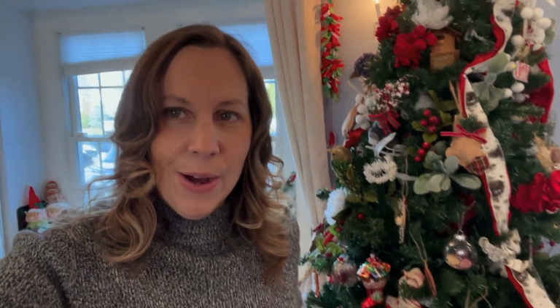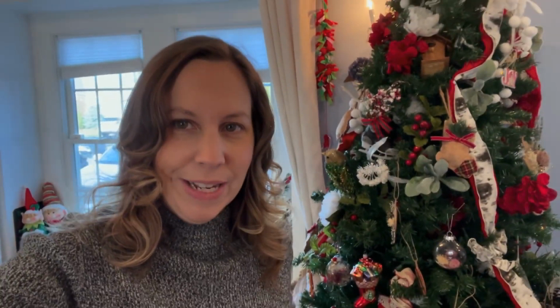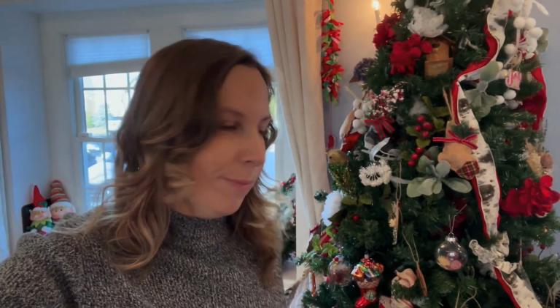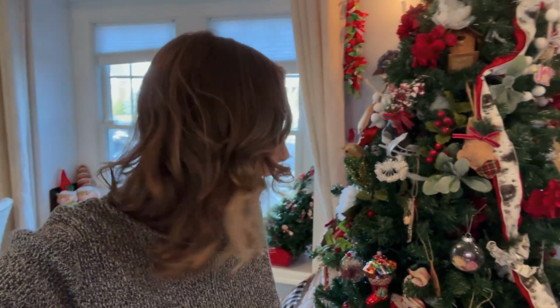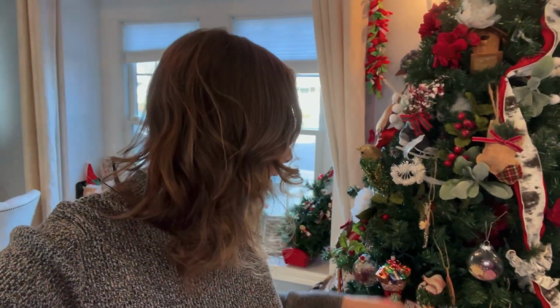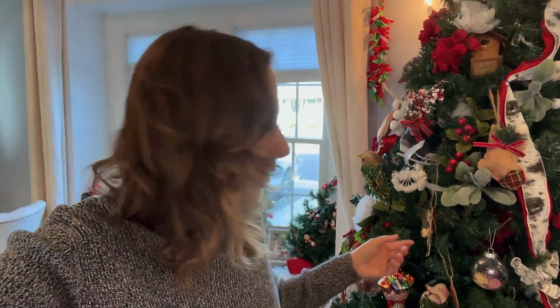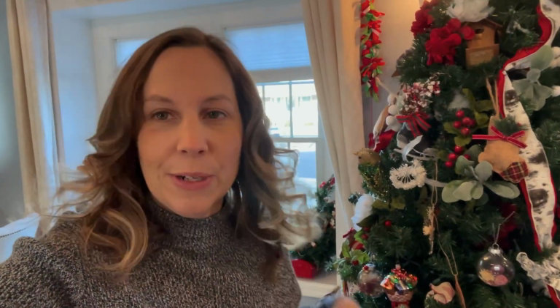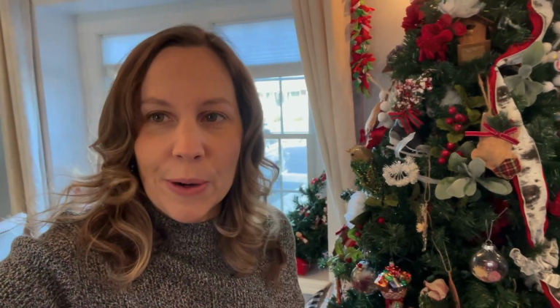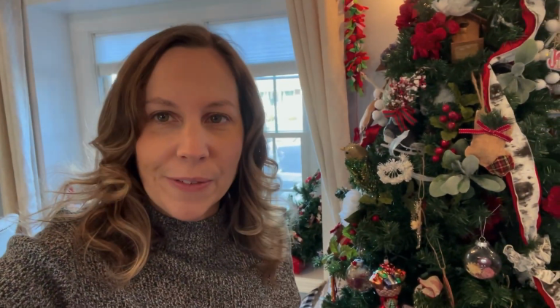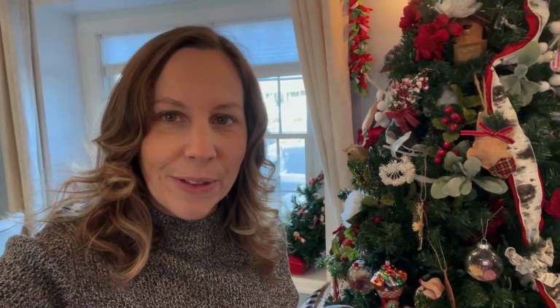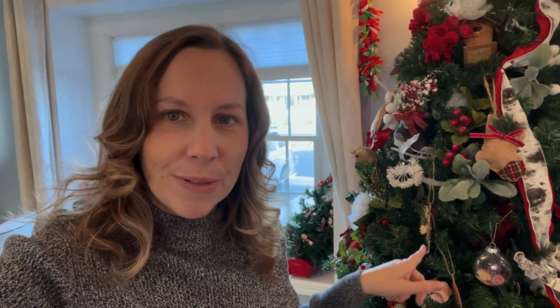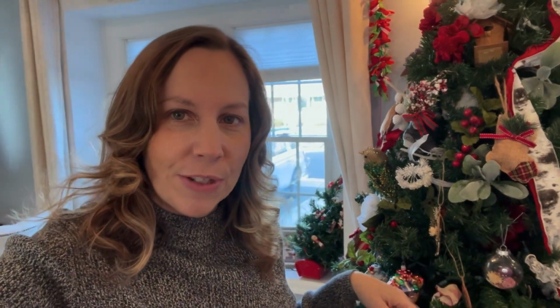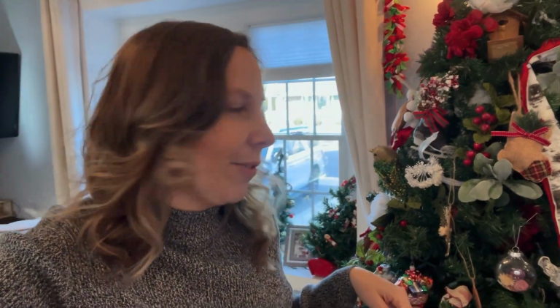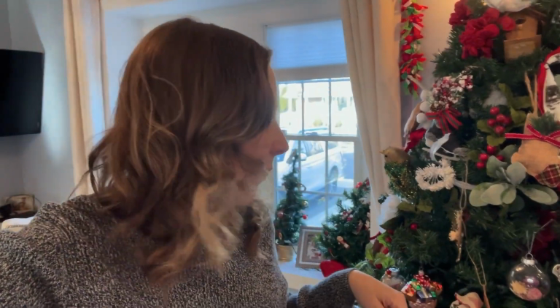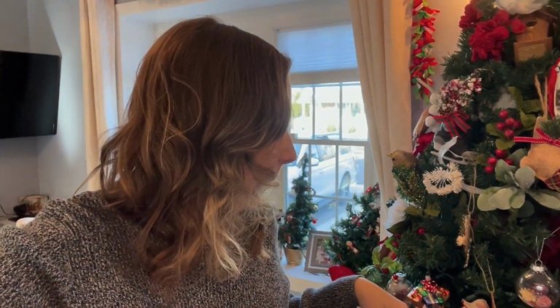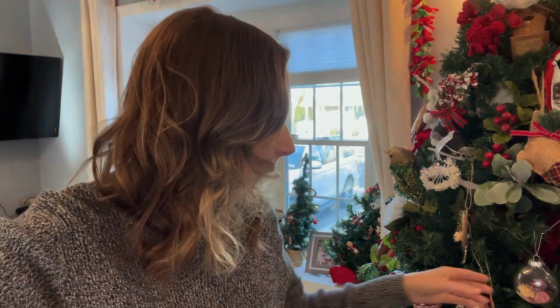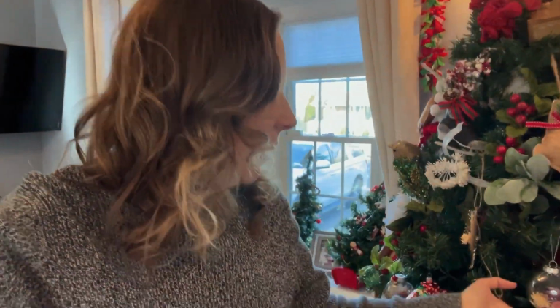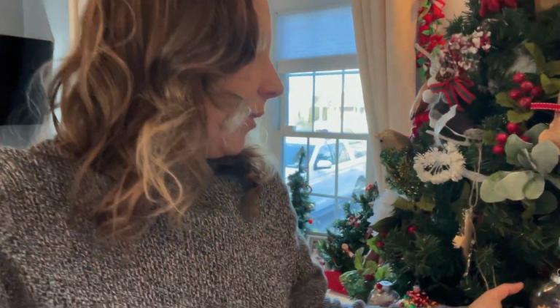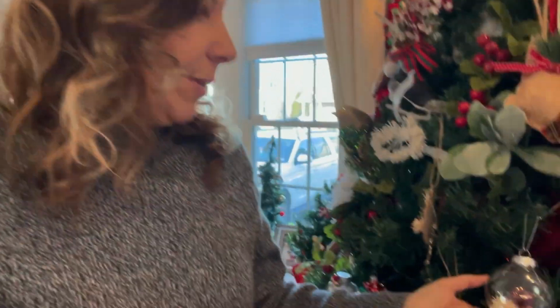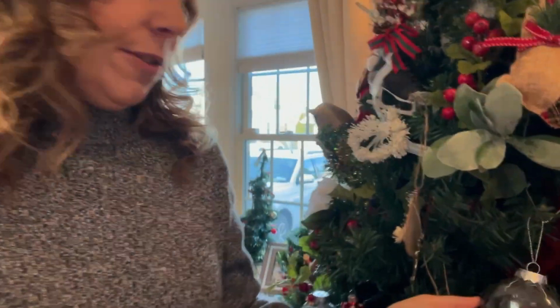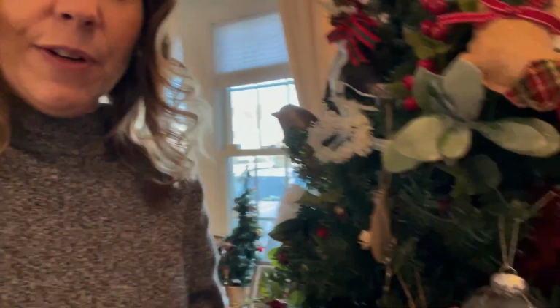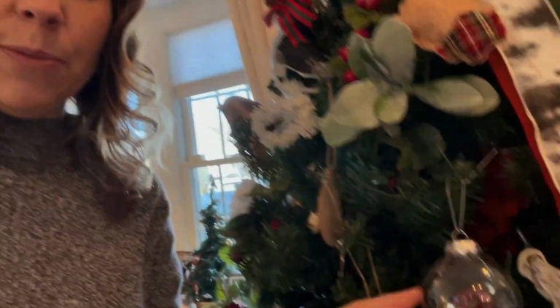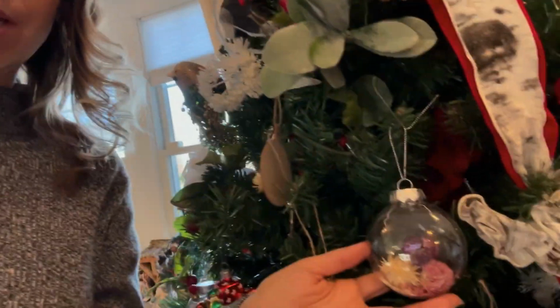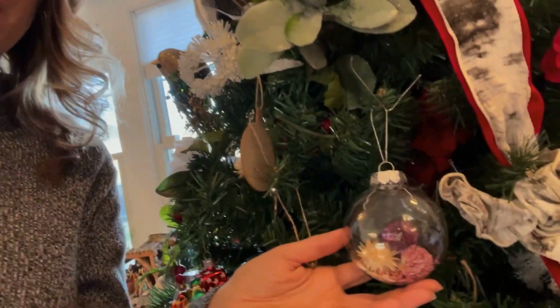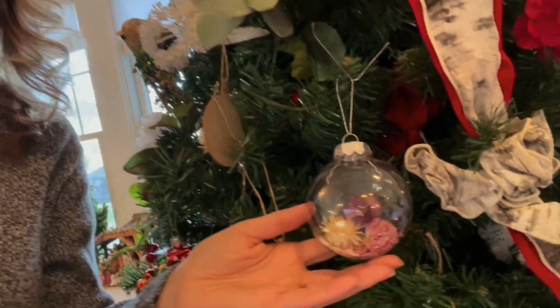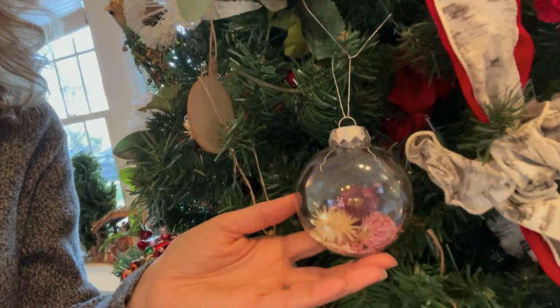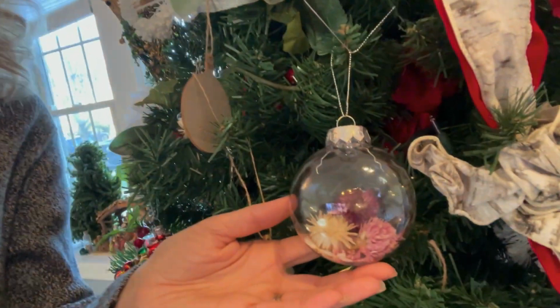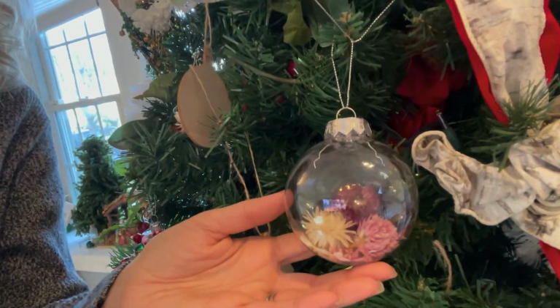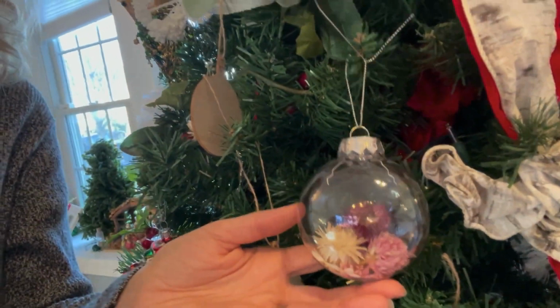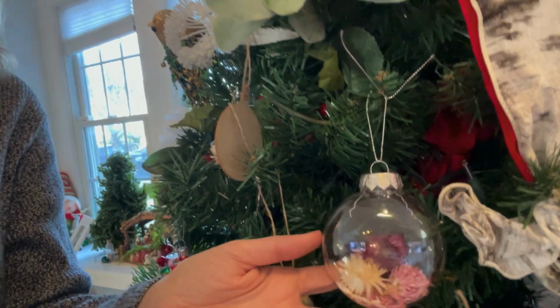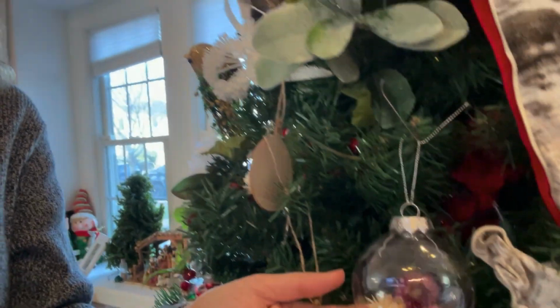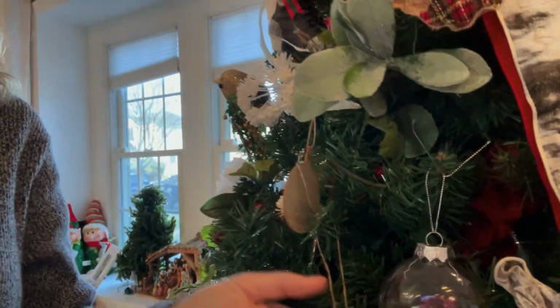I'm by my Christmas tree and I'm going to go around showing you the ornaments. This was the first one I made — I just put a couple of straw flowers in it.